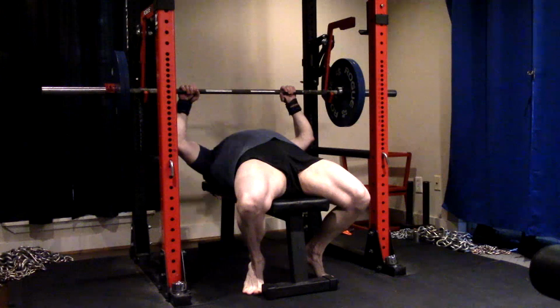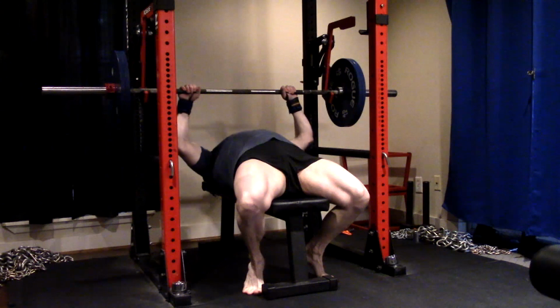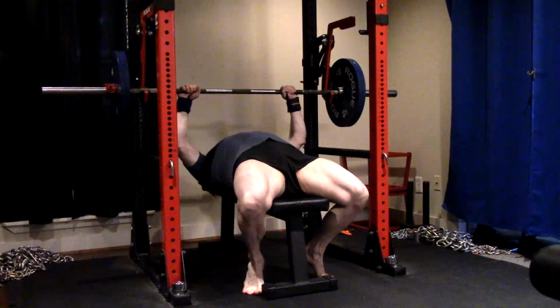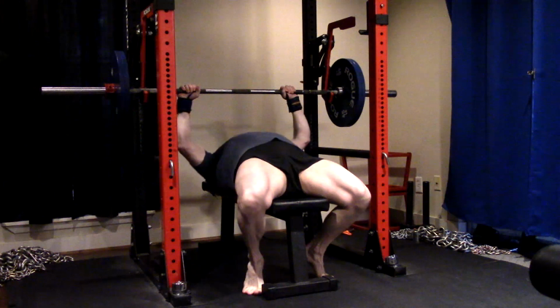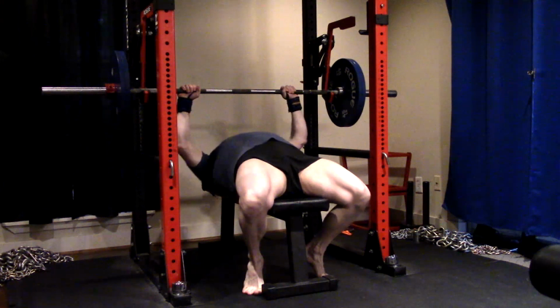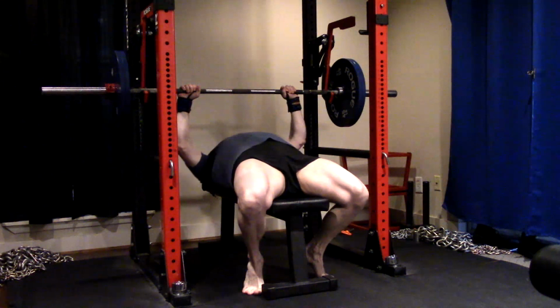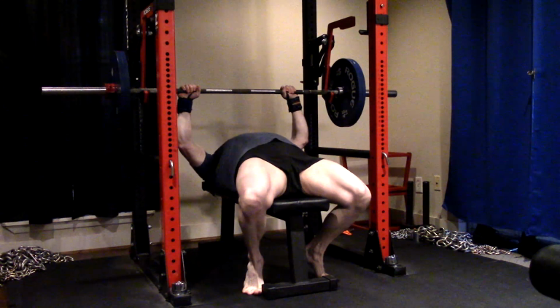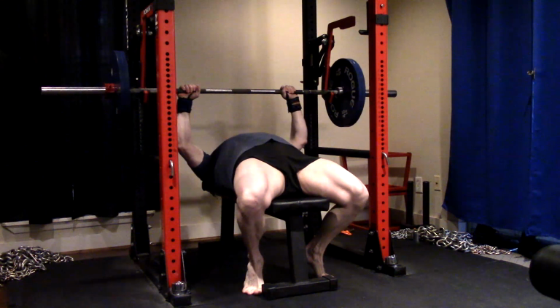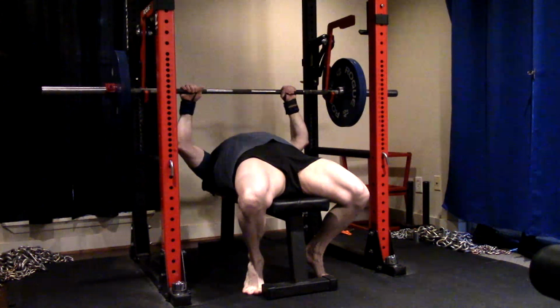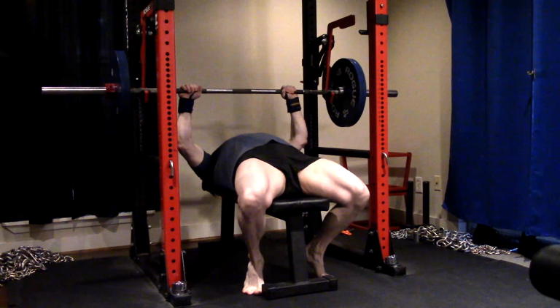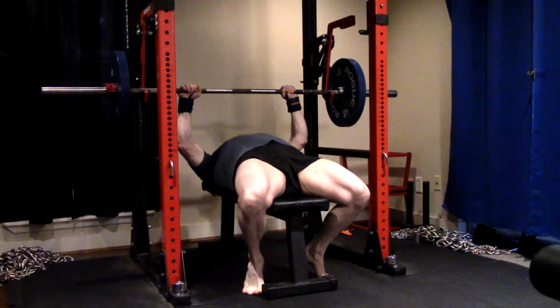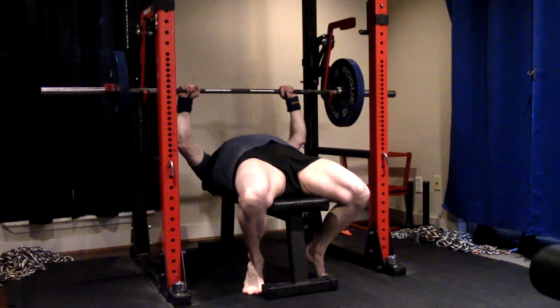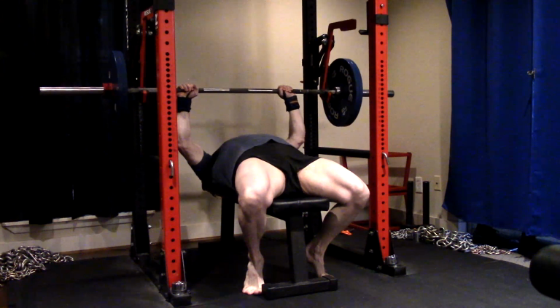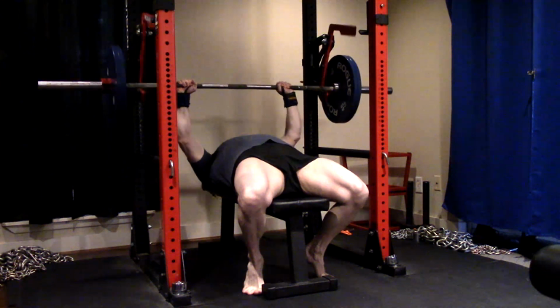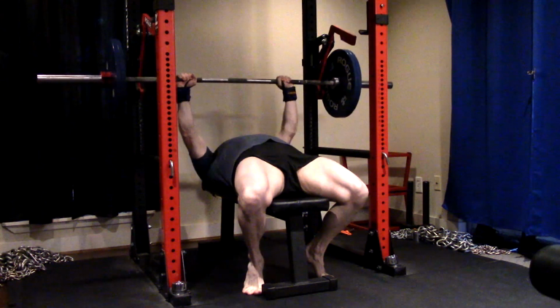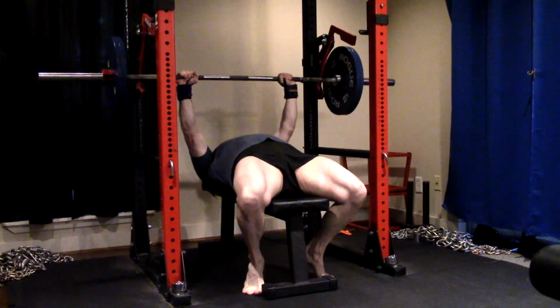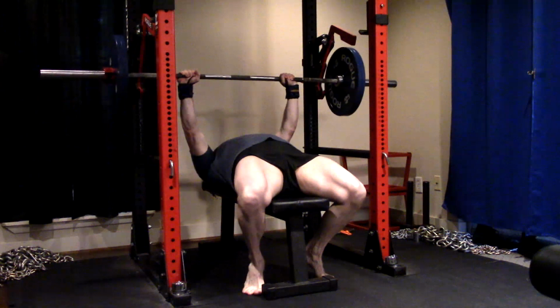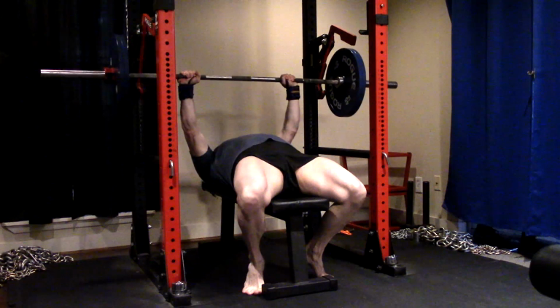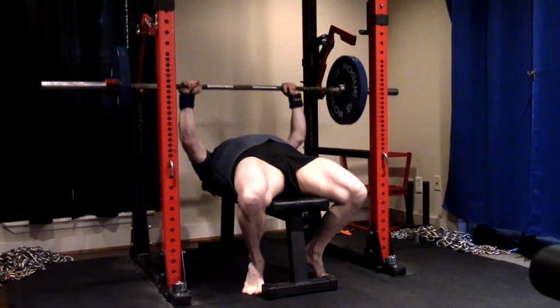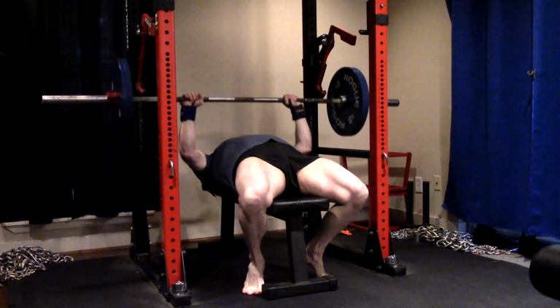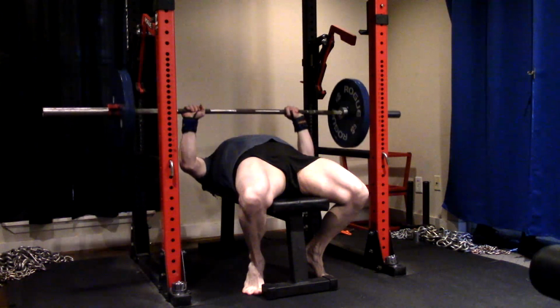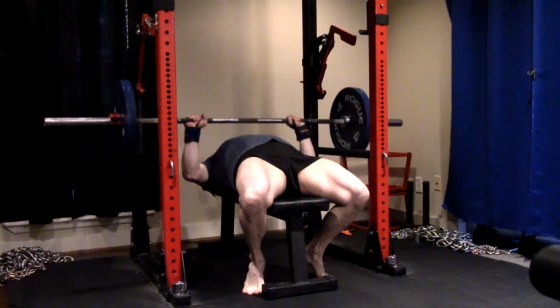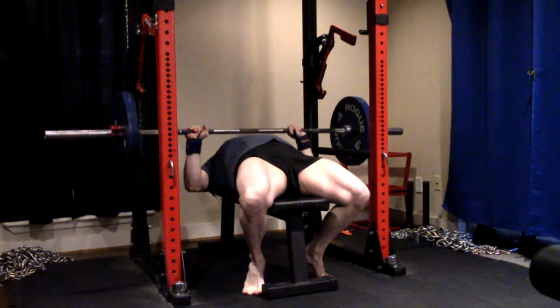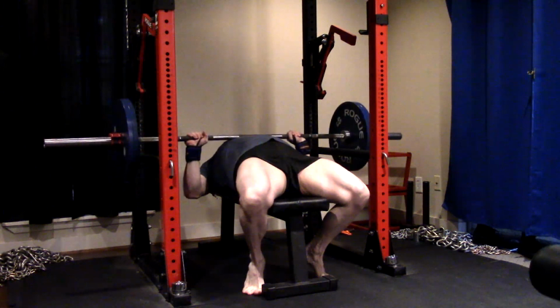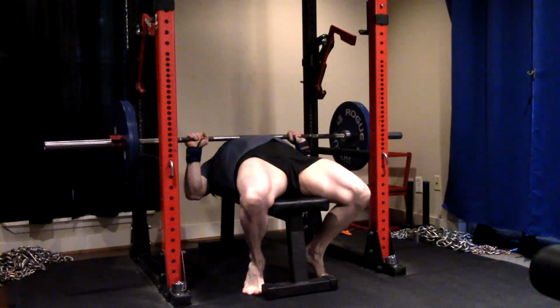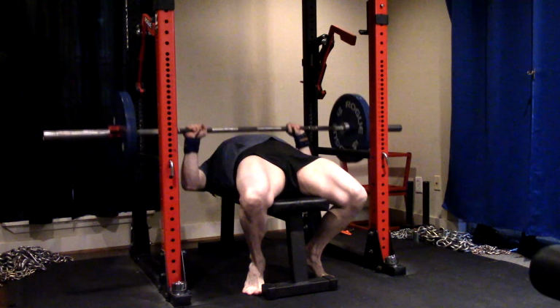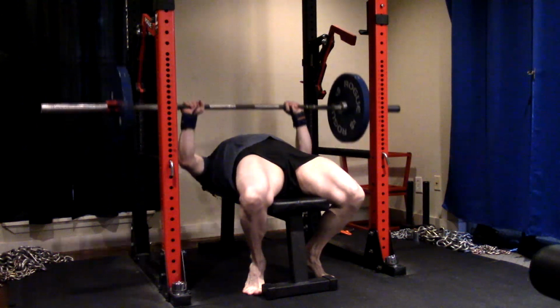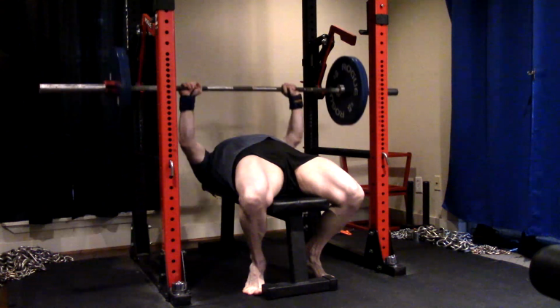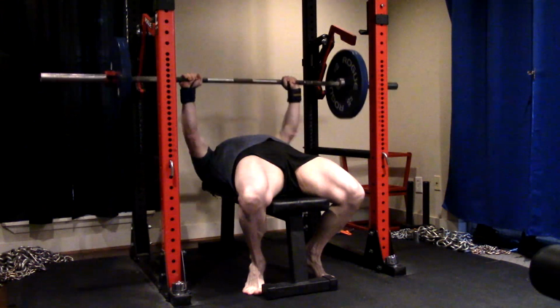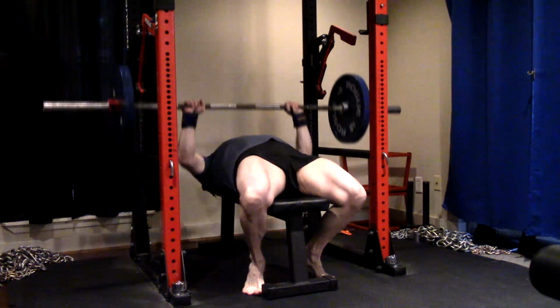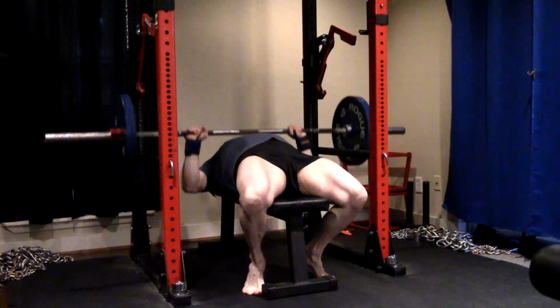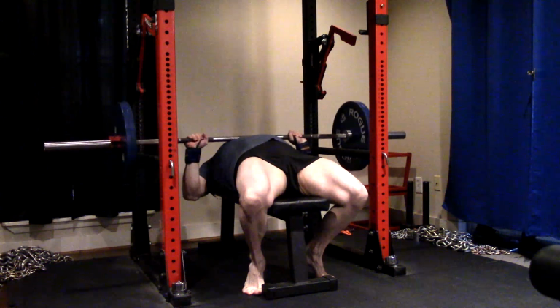Hey everybody, it's Jason Blaha here, and once again it's time for a bench press day. A quick reminder for those of you who watch these videos: please remember to click like down below, it would be greatly appreciated.